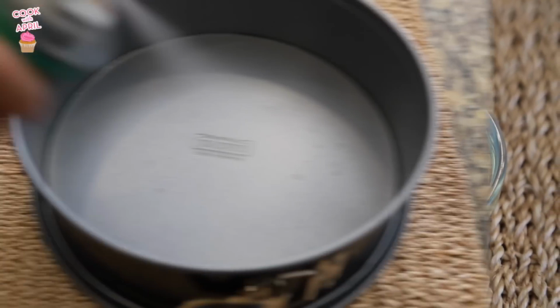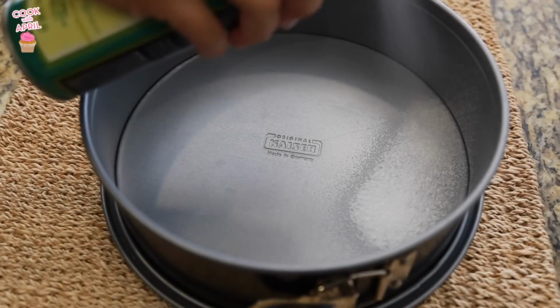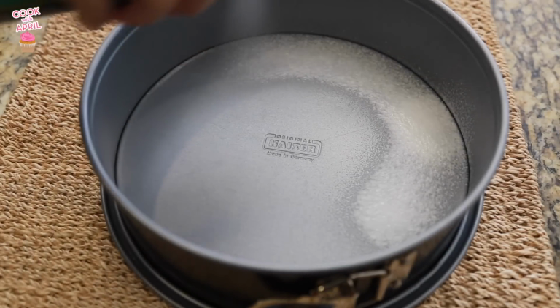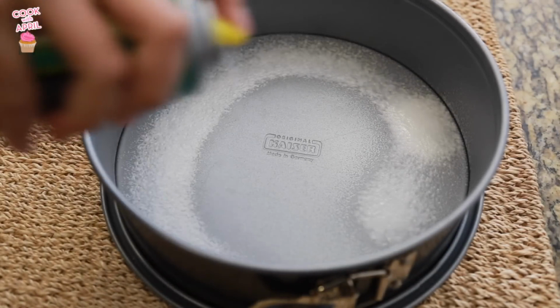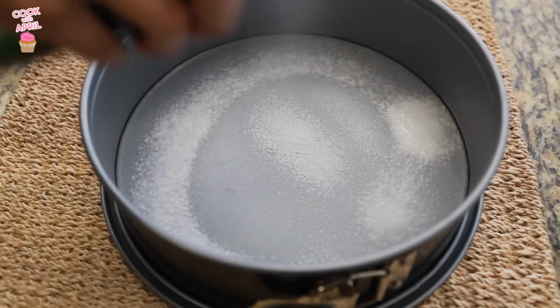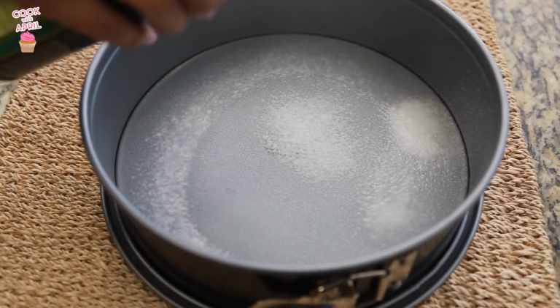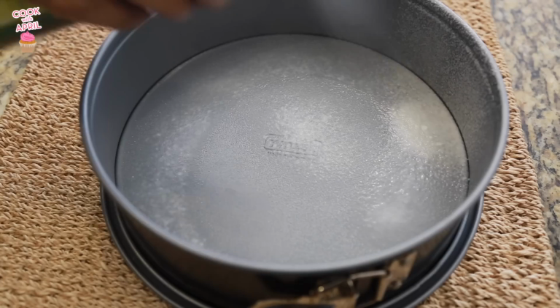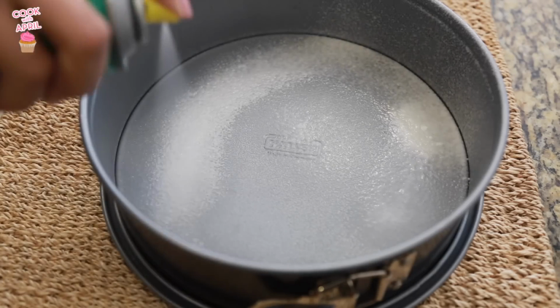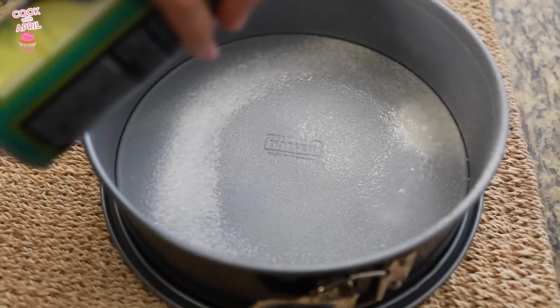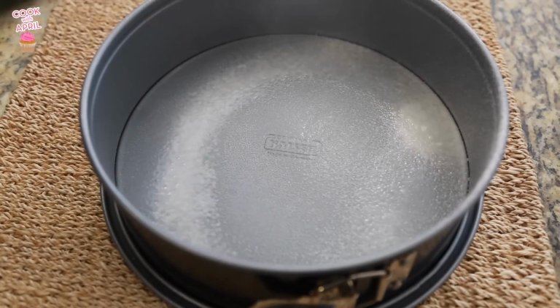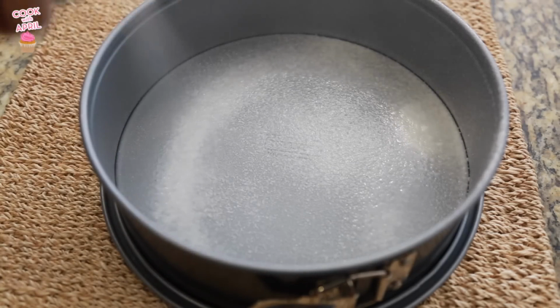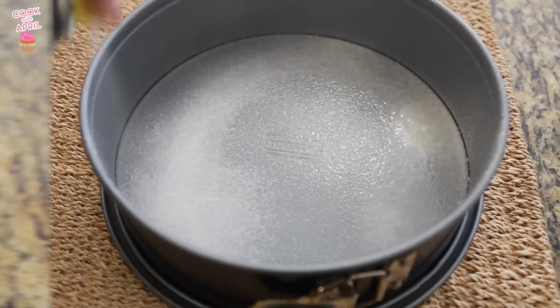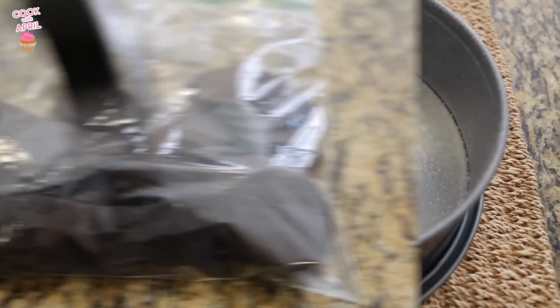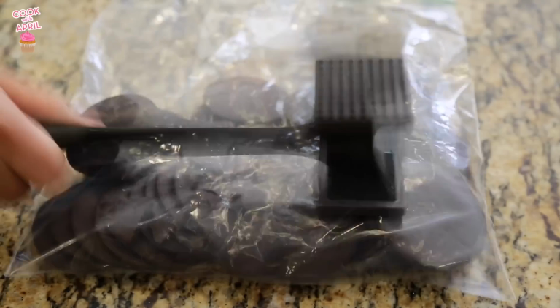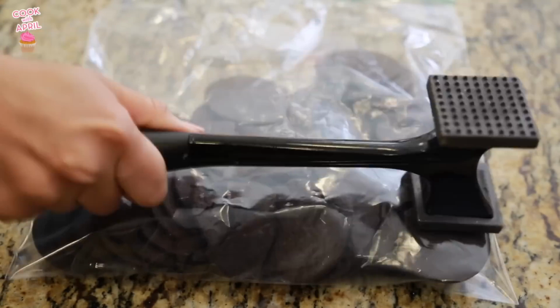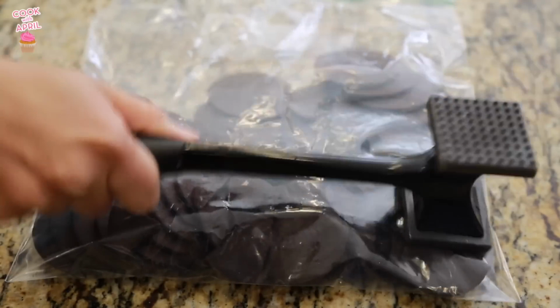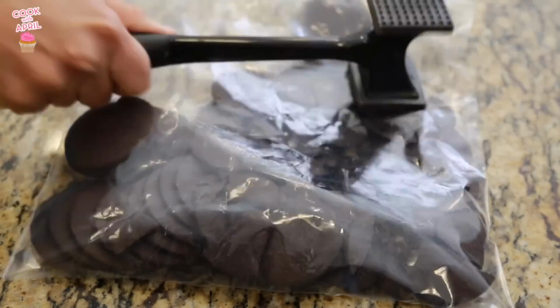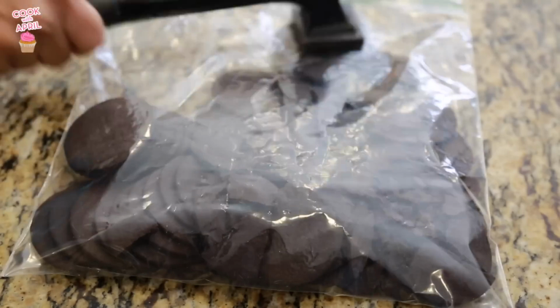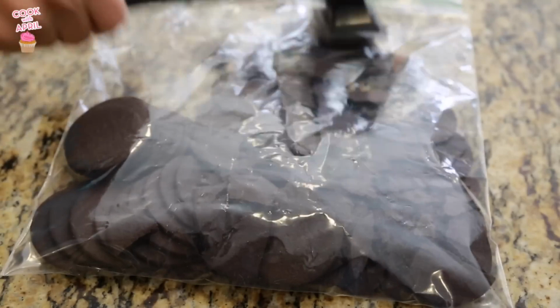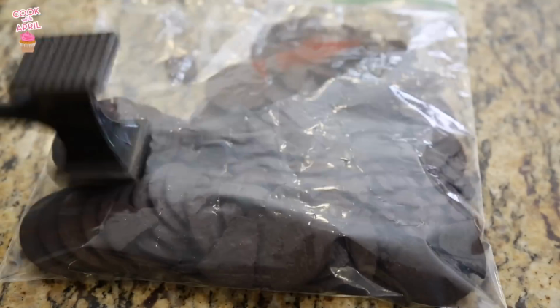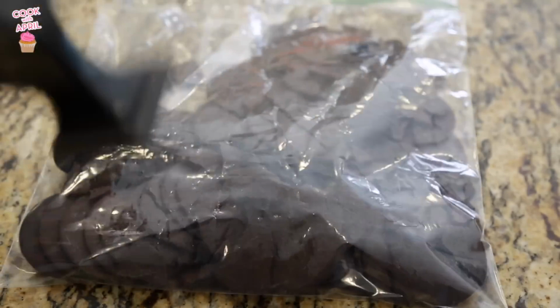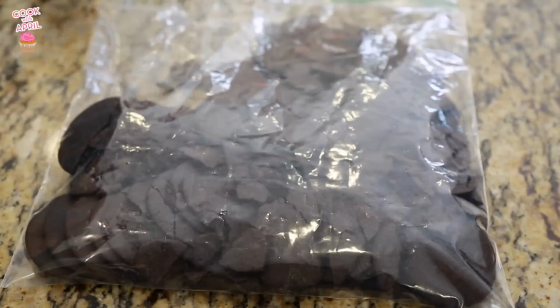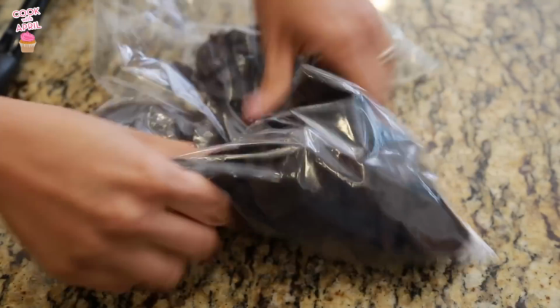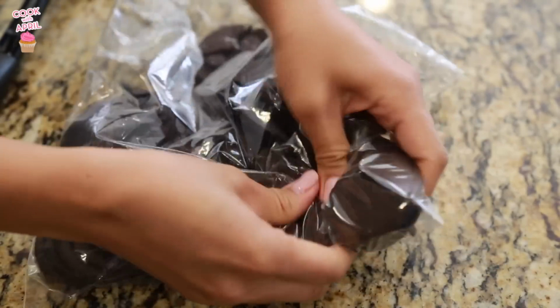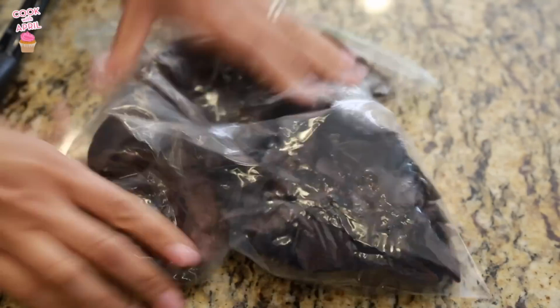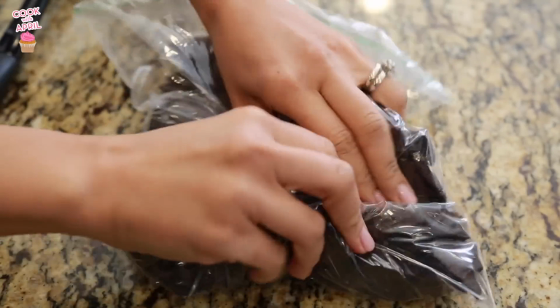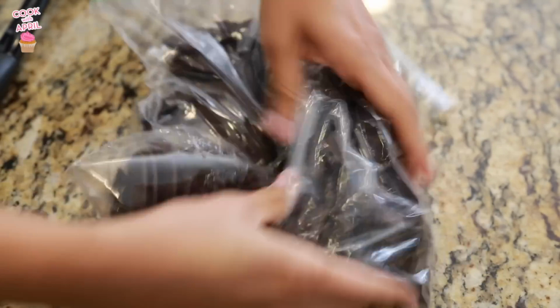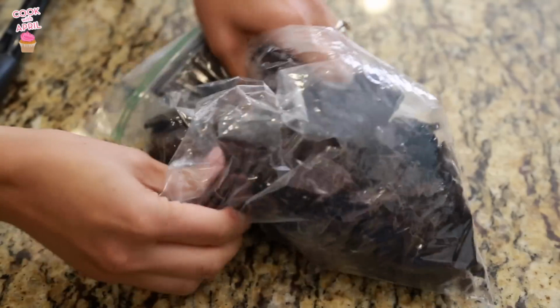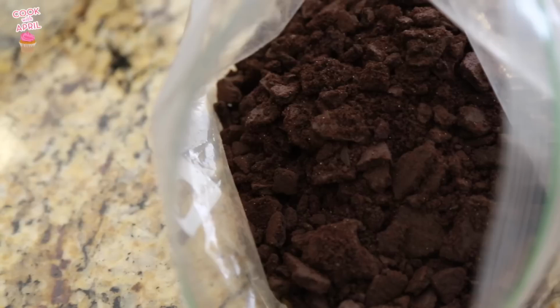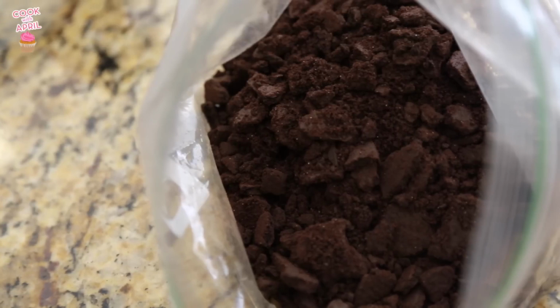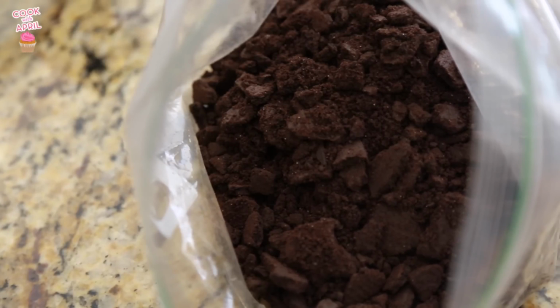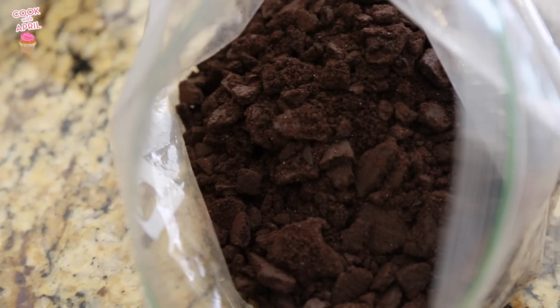Let's begin by greasing a springform pan — that way it will be easier to remove the chocolate mousse. Place the cookies into a bag and crush them up. I use a meat tenderizer, but you can use your hands or a food processor if you prefer.